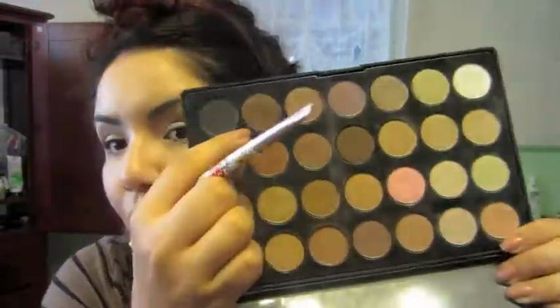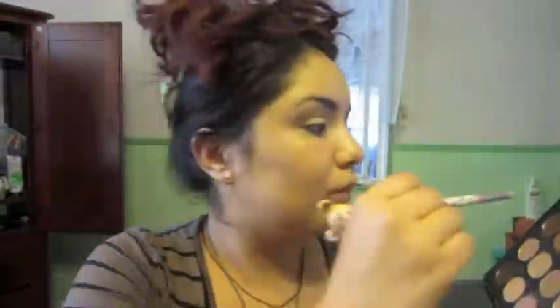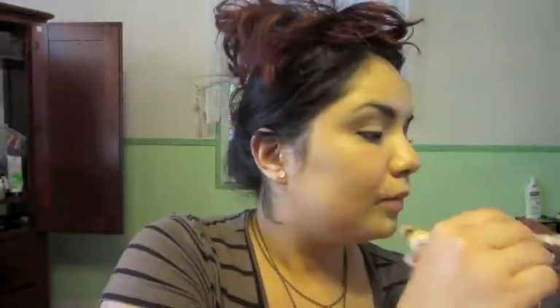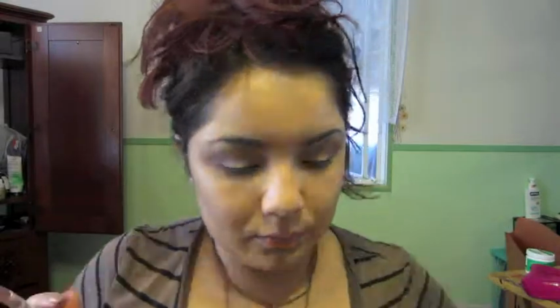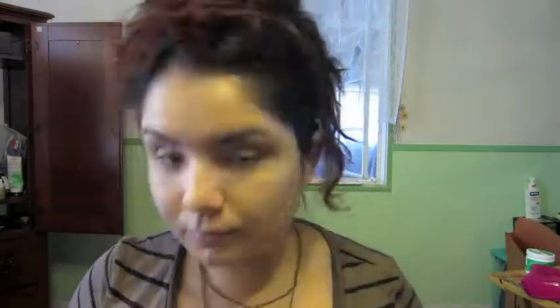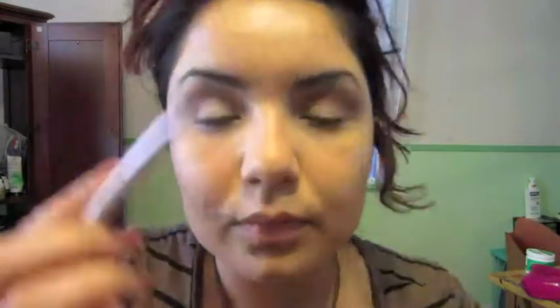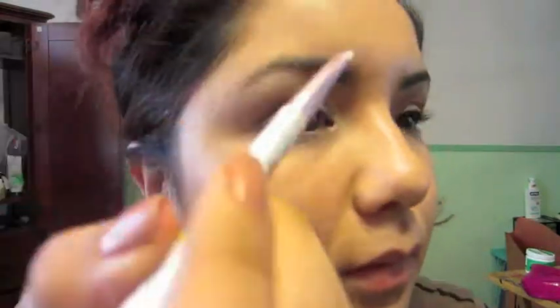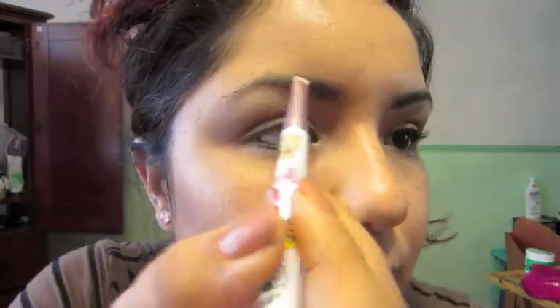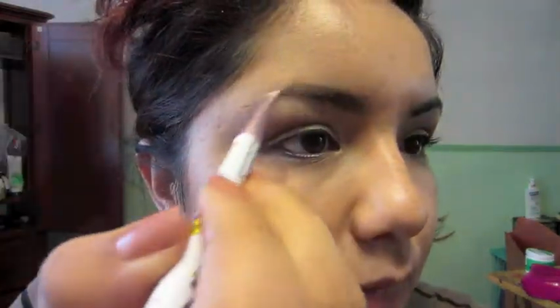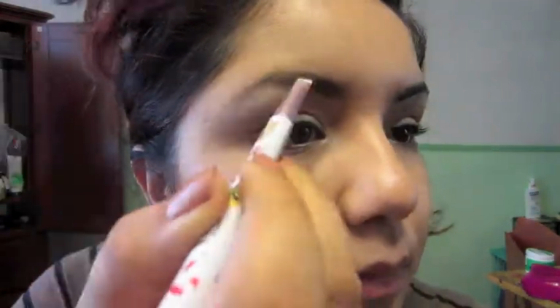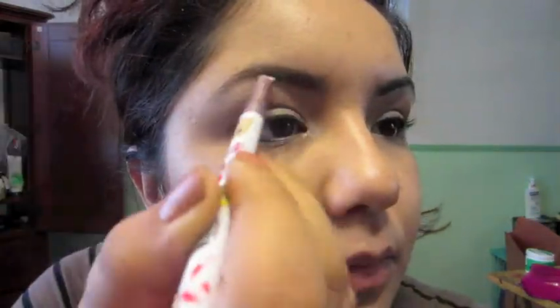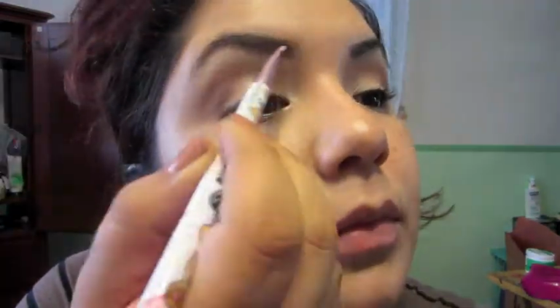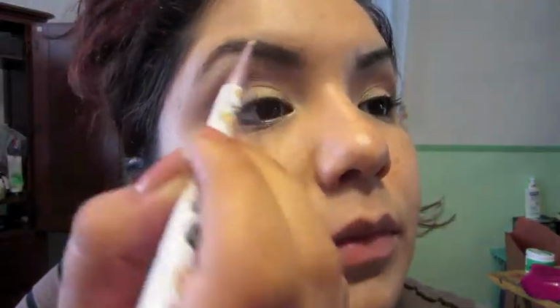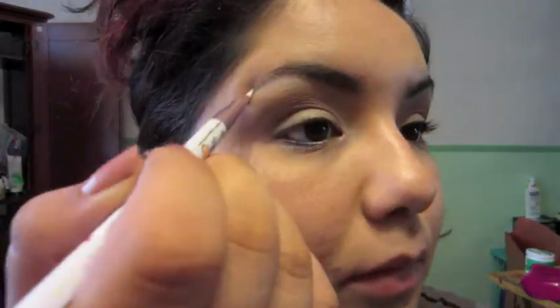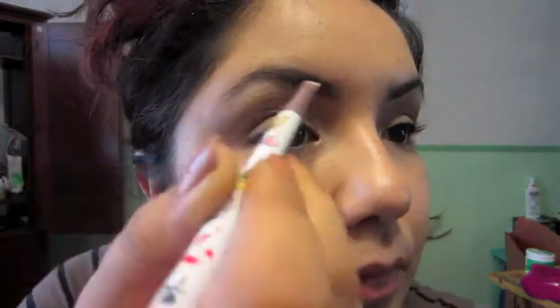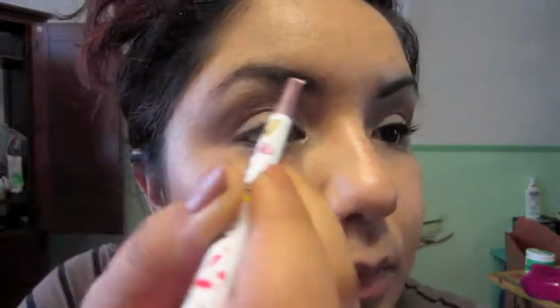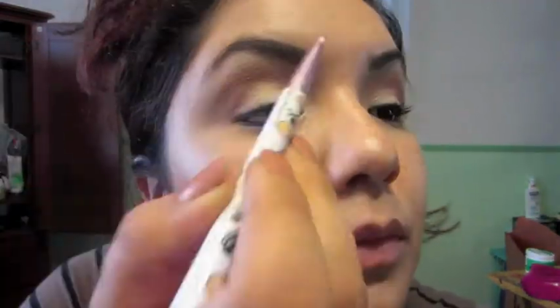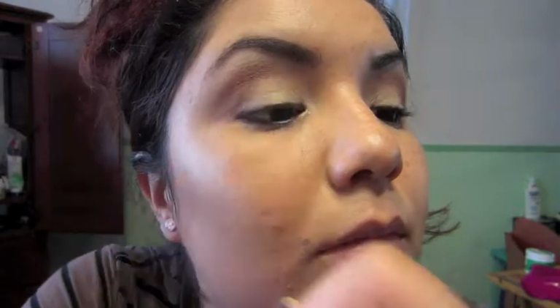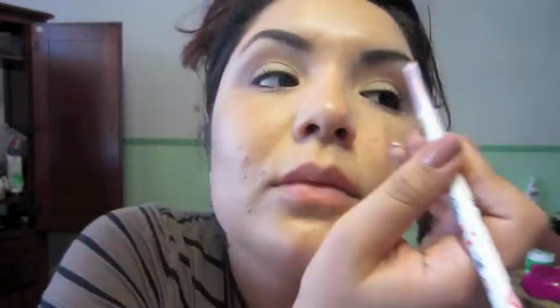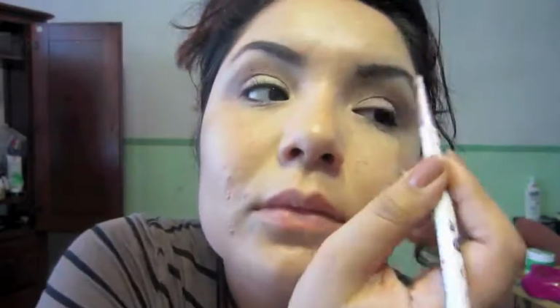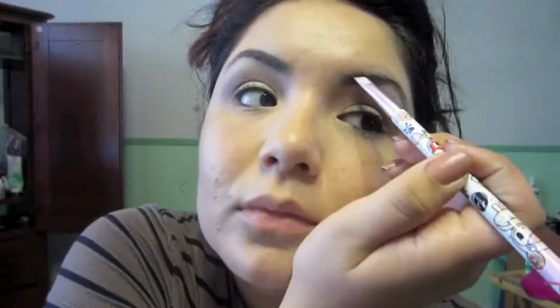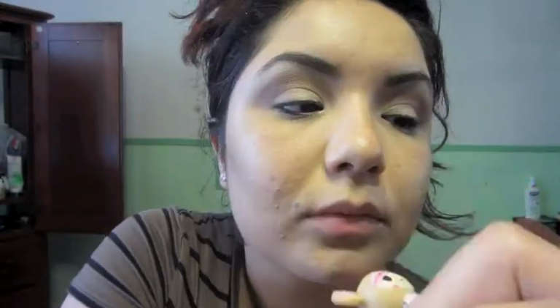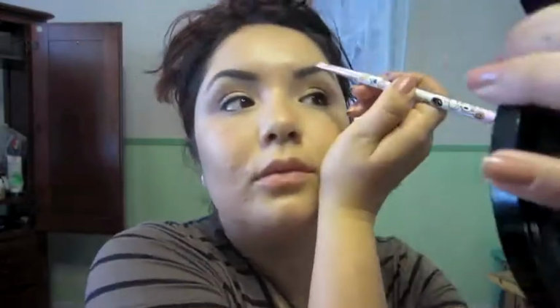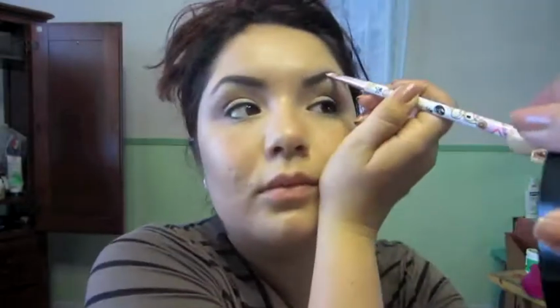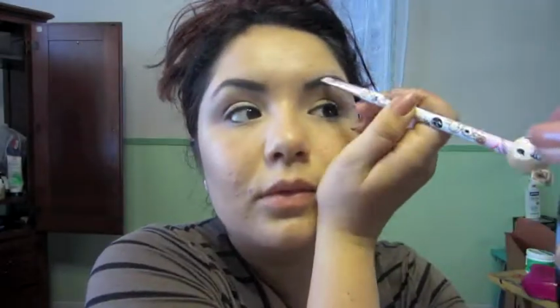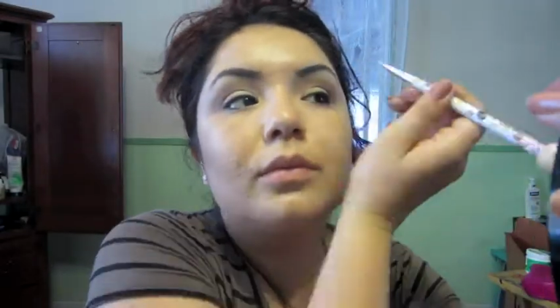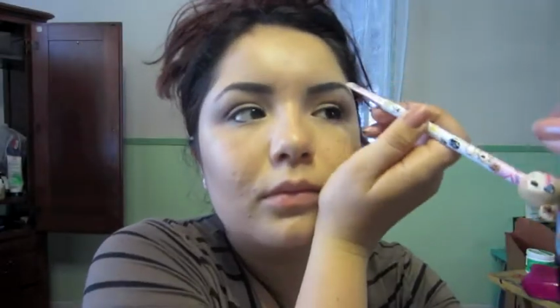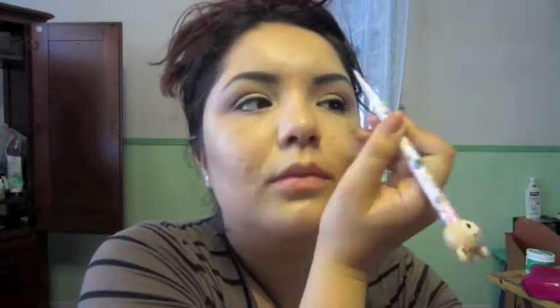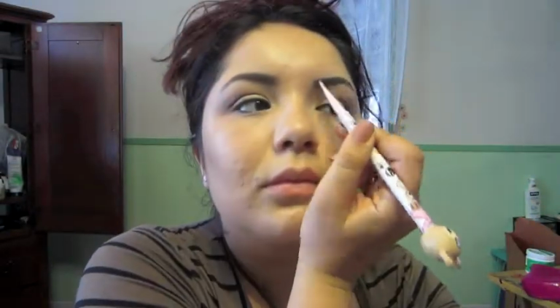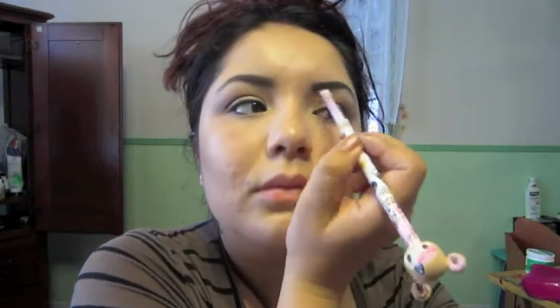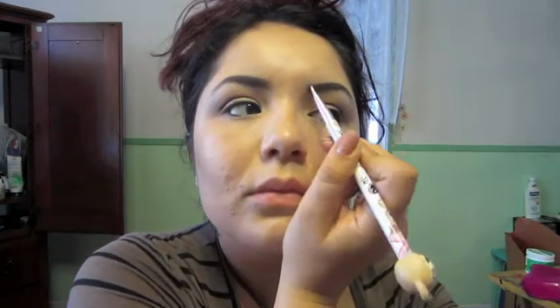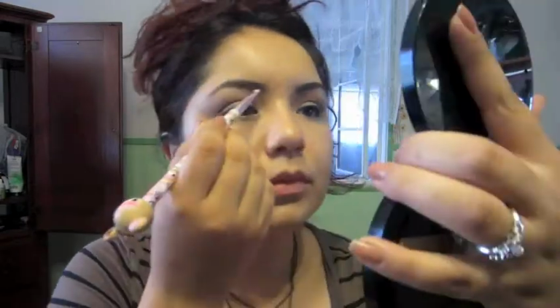Now I am taking a slanted brush and a medium cool brown to fill in my eyebrows. Because it's a powder, it gives a very soft, natural effect. Just go over any sparse areas and shape them as needed.